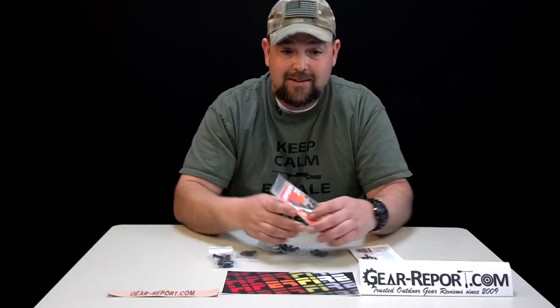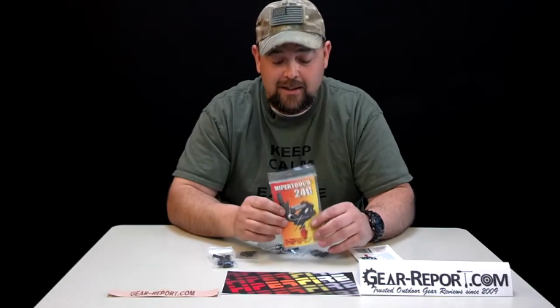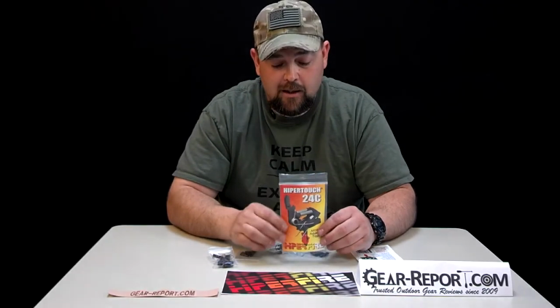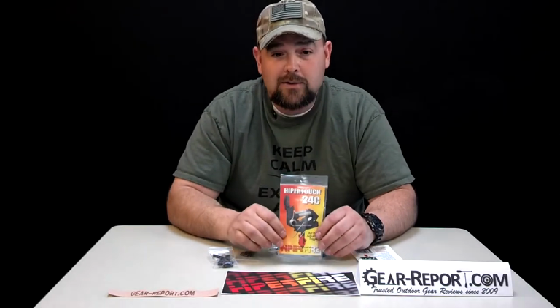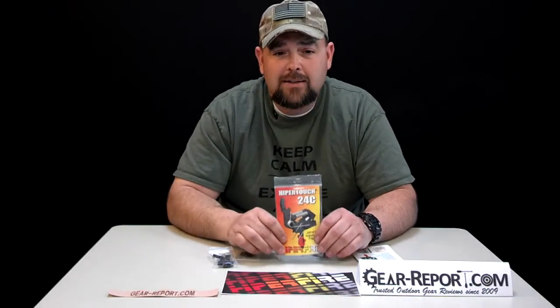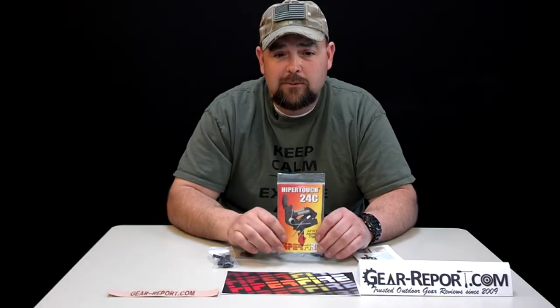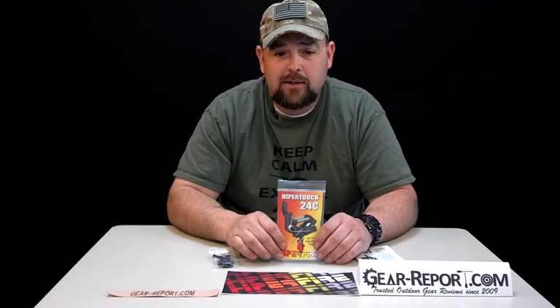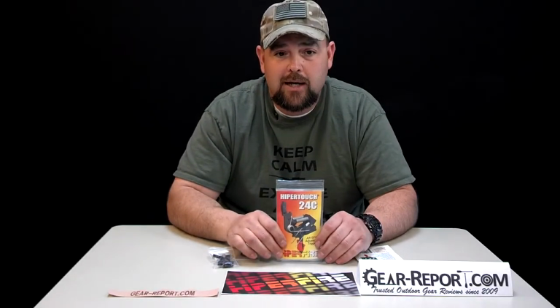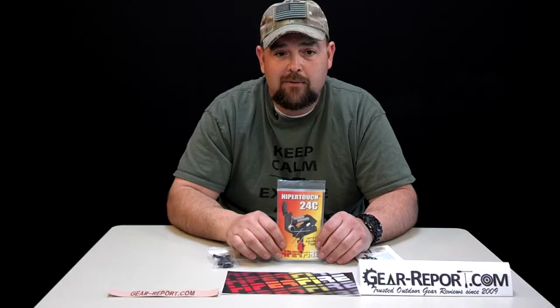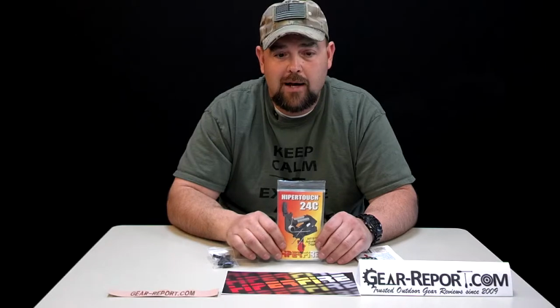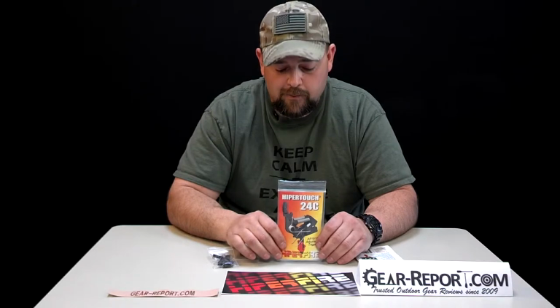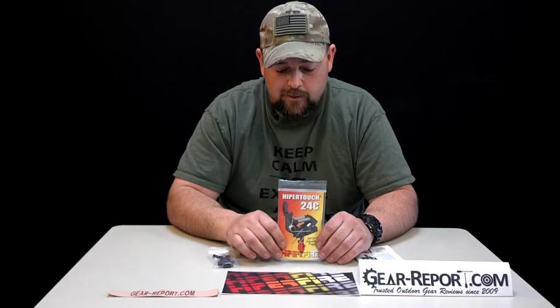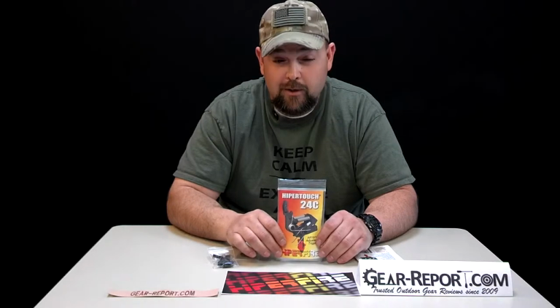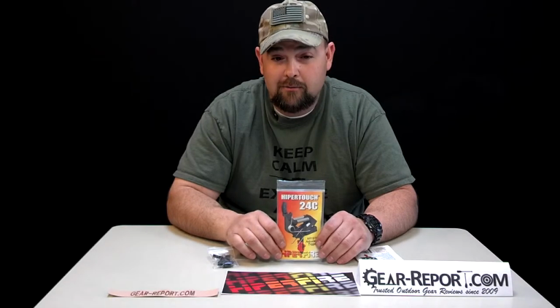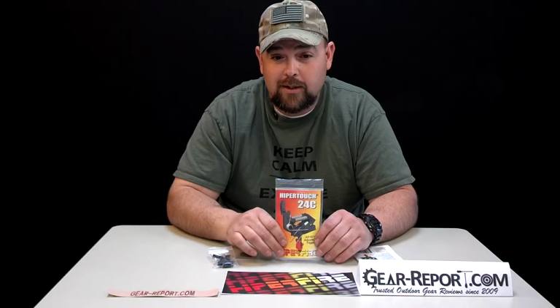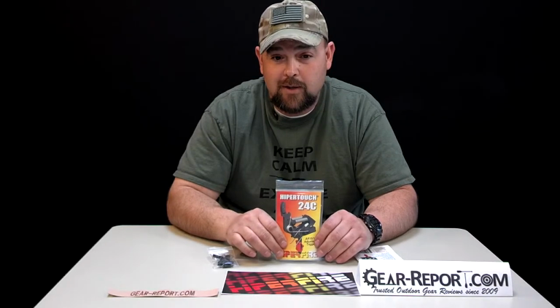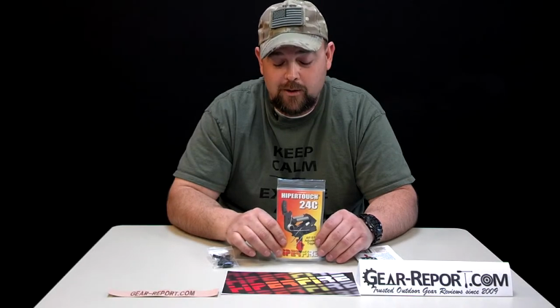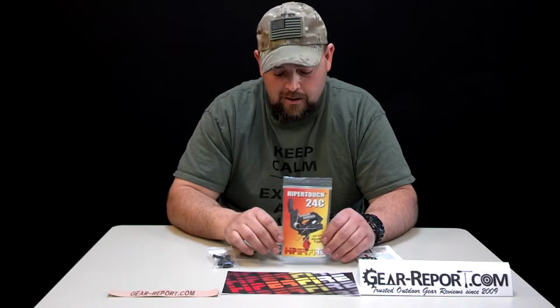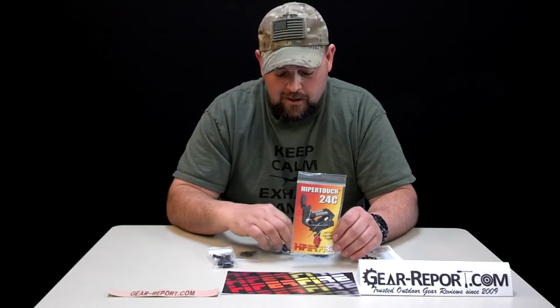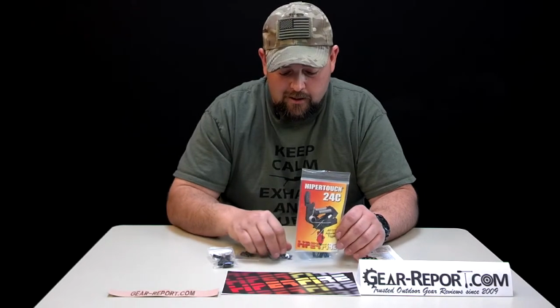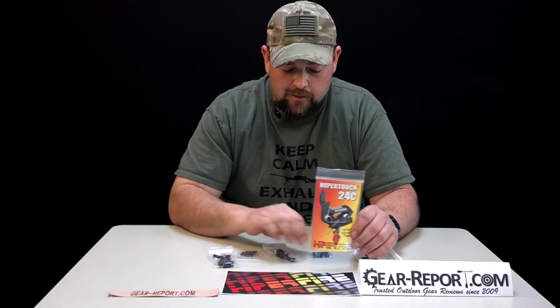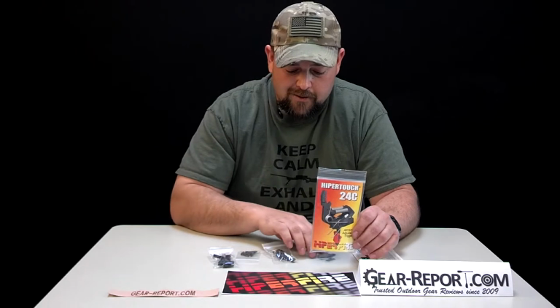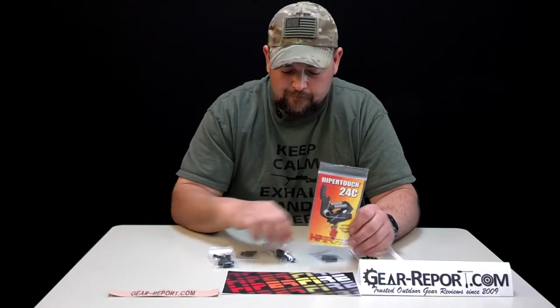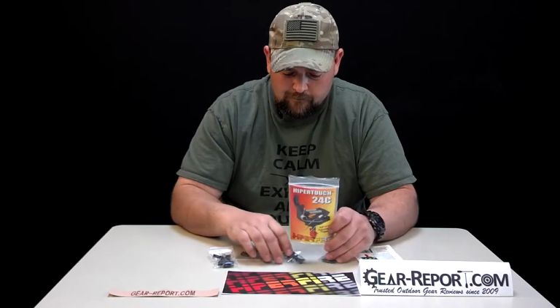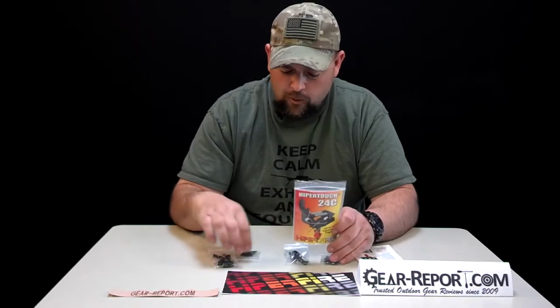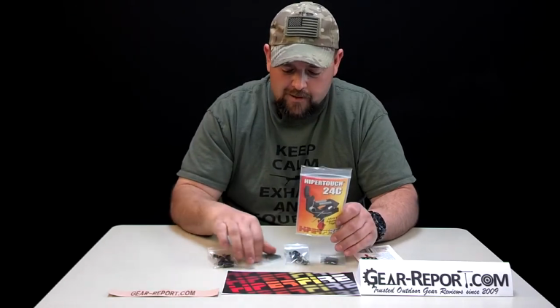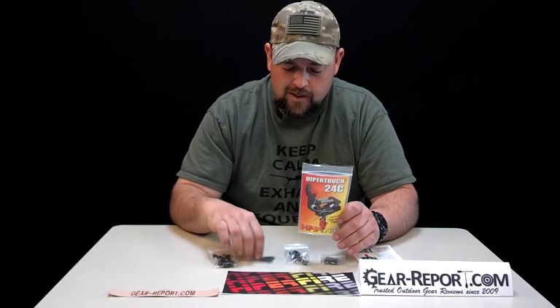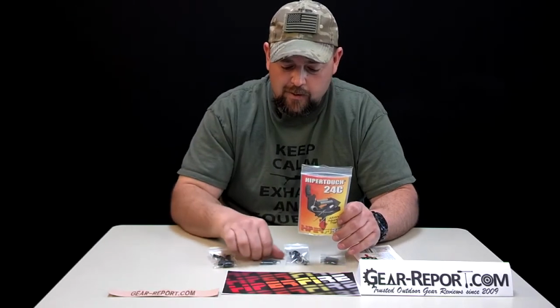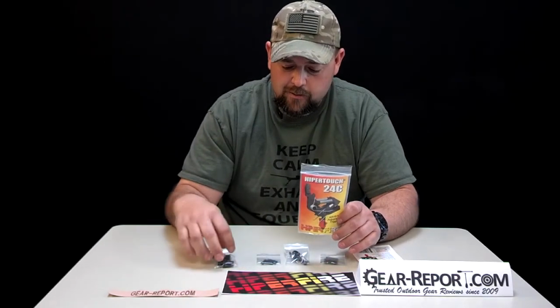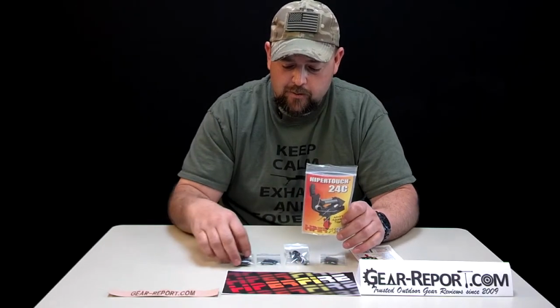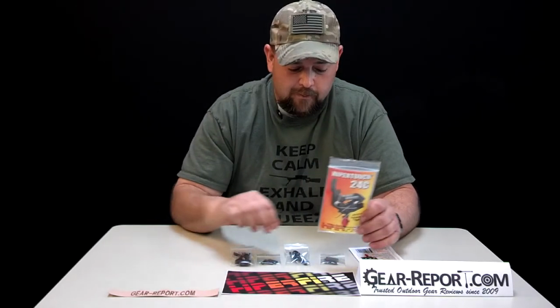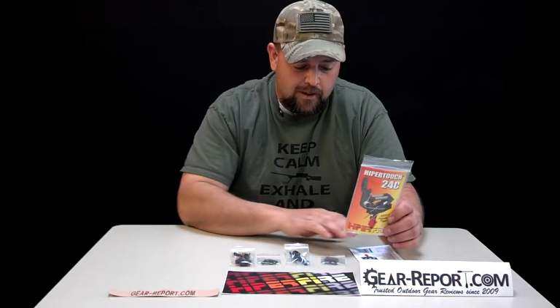This is the only straight stem trigger in the HyperFire lineup, which I'm really looking forward to getting some time with. You got your basic four packets just like always on the trigger swap.